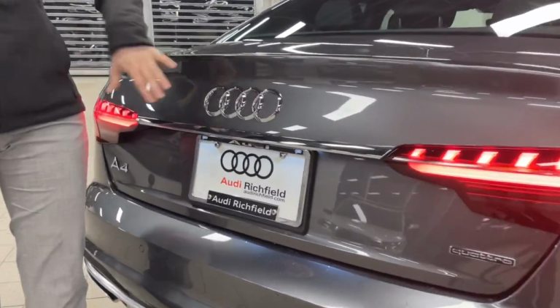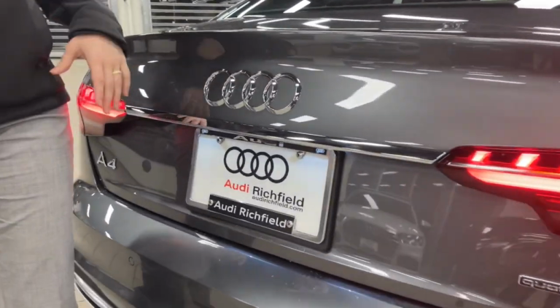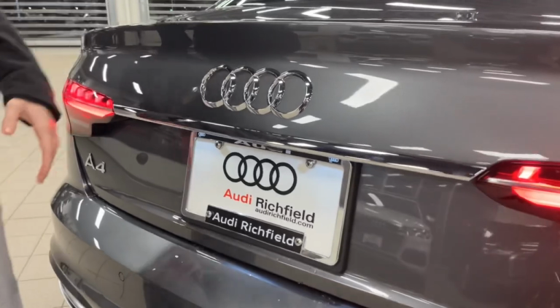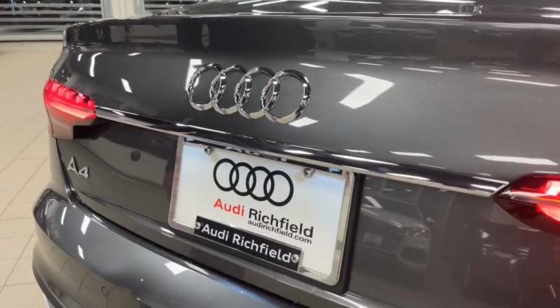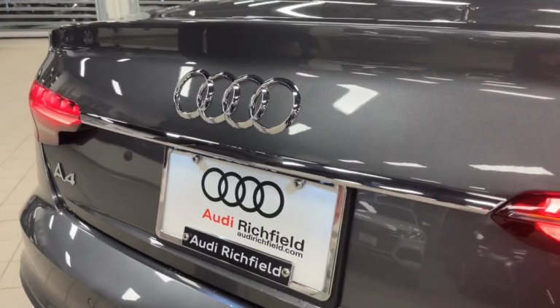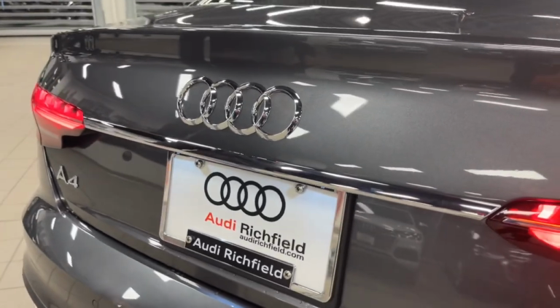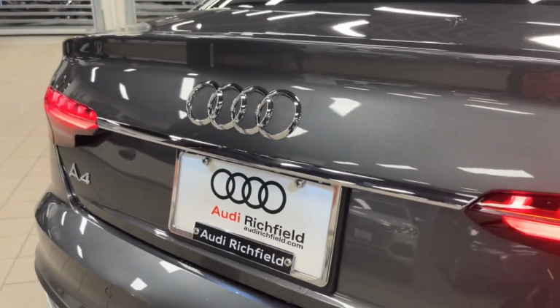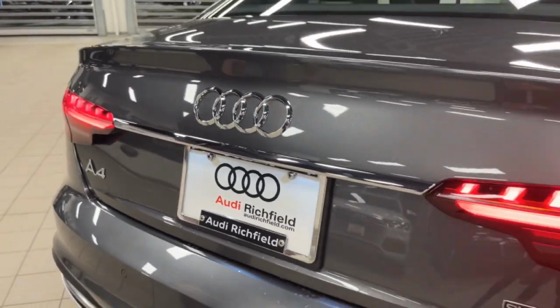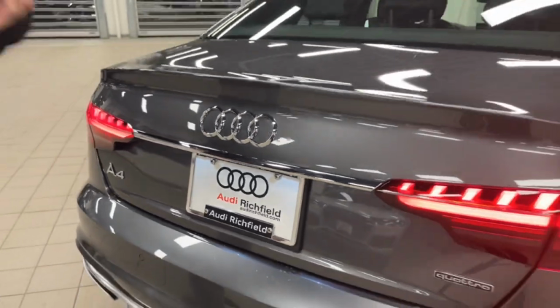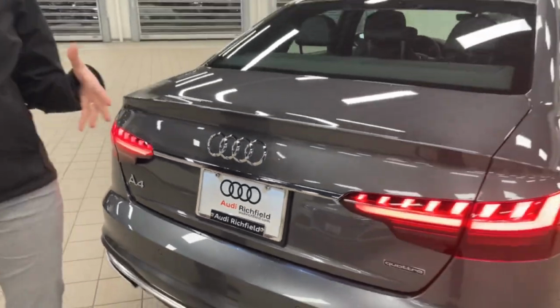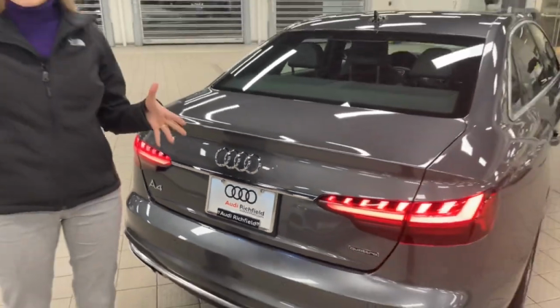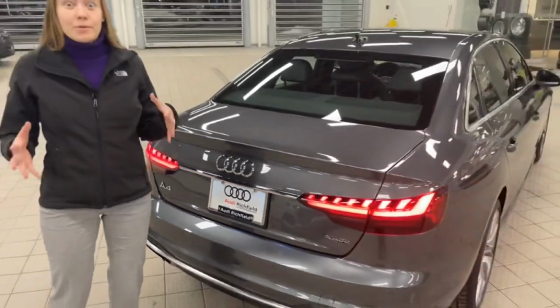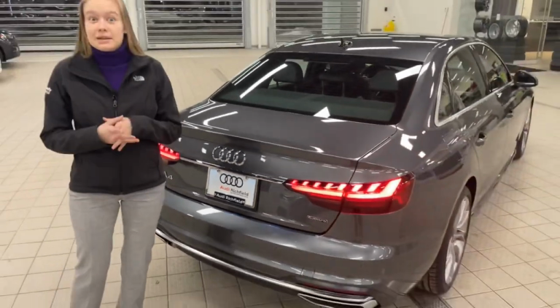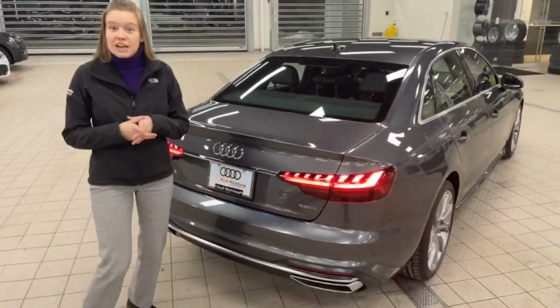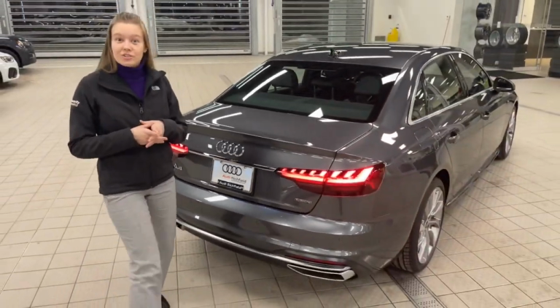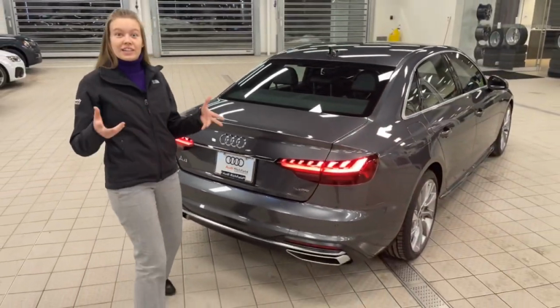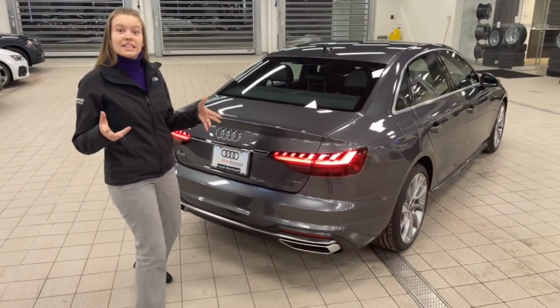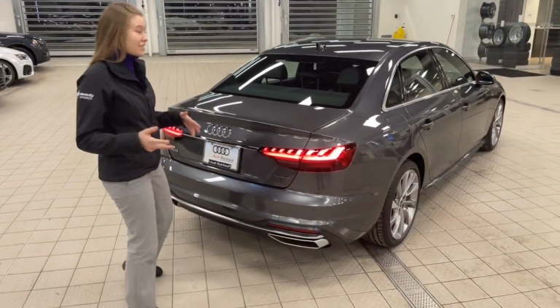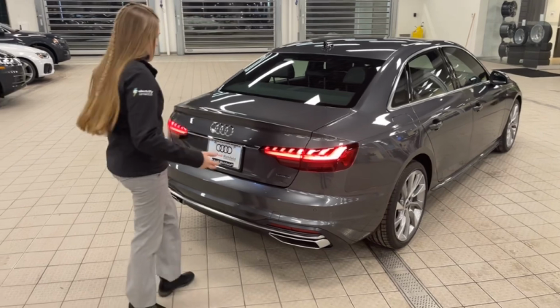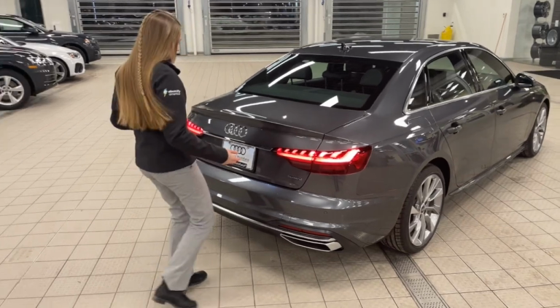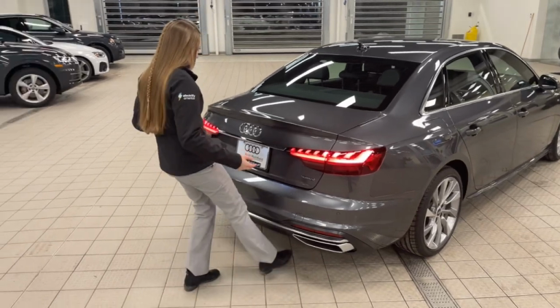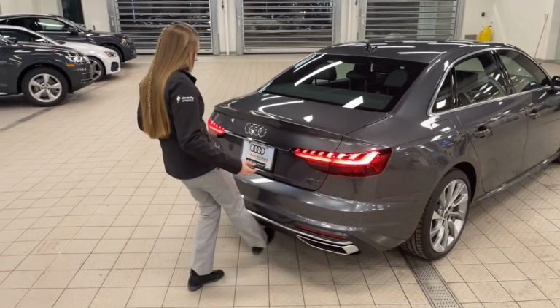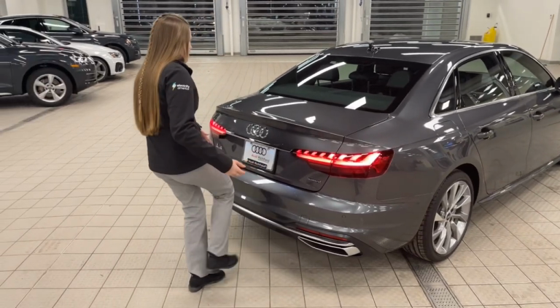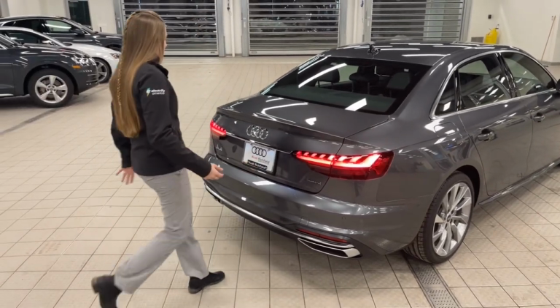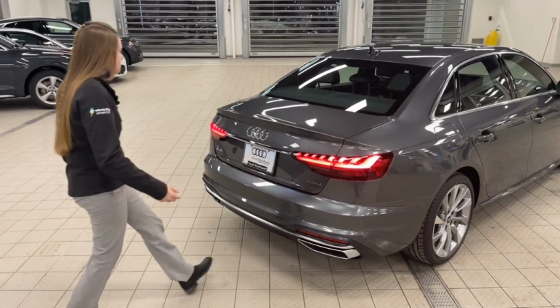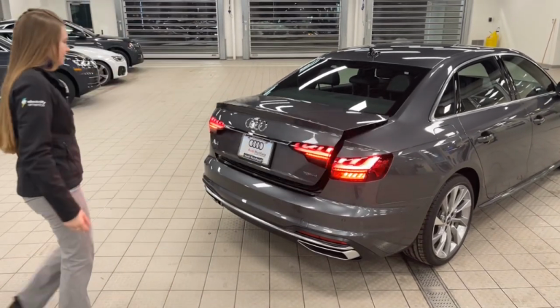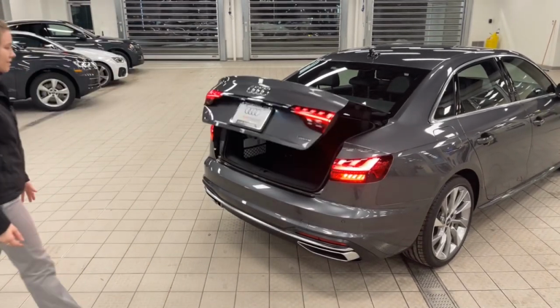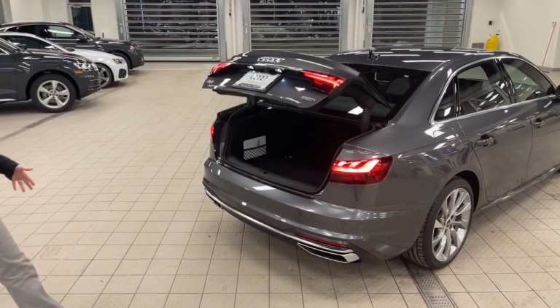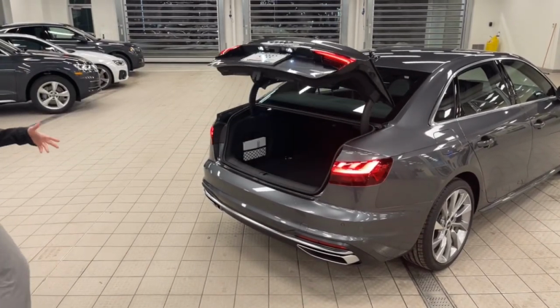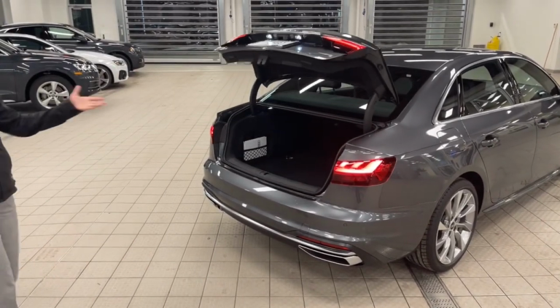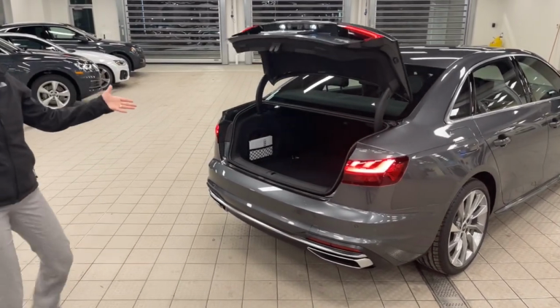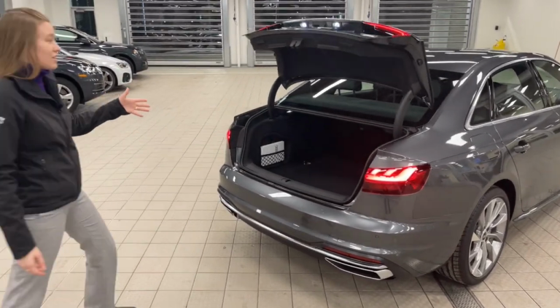I love how the Daytona gray looks with the Aloe Optics and the silver rings and badges — such a classic look and totally Audi. Now I'm going to demonstrate how you do the kick to release on the tailgate. If you kick right here and back up, just like that, it opens up for you.